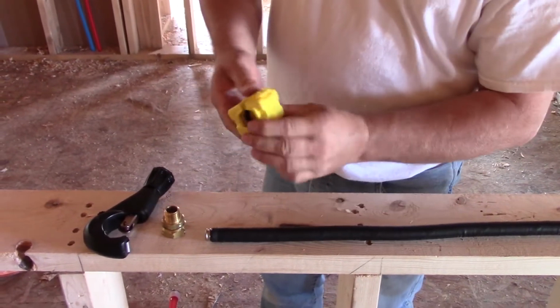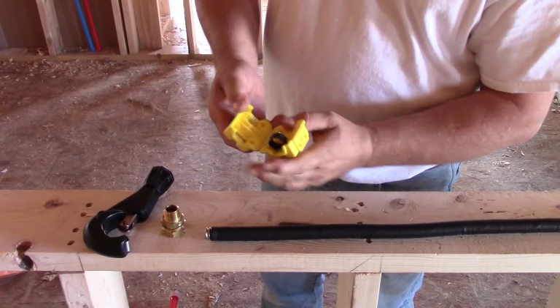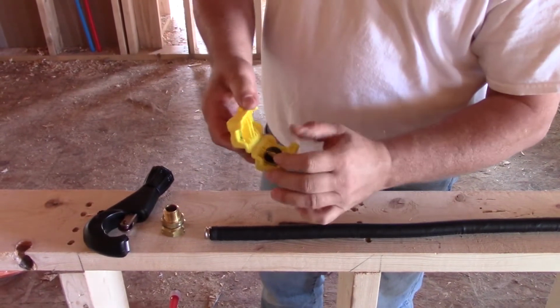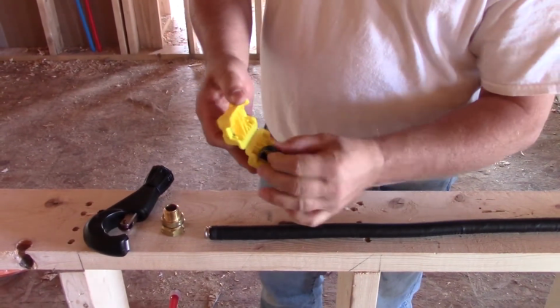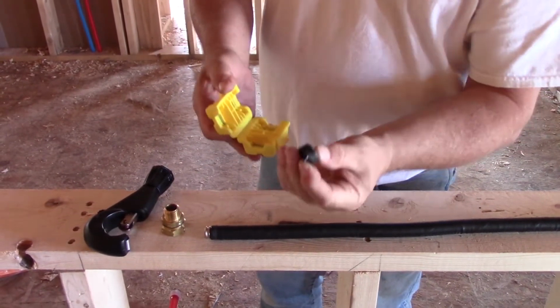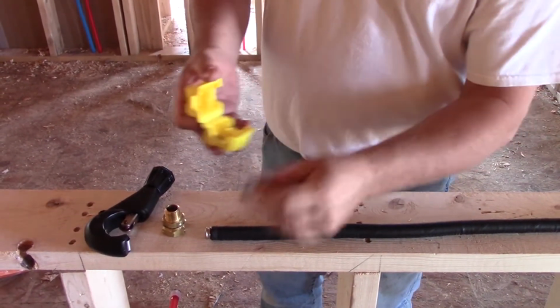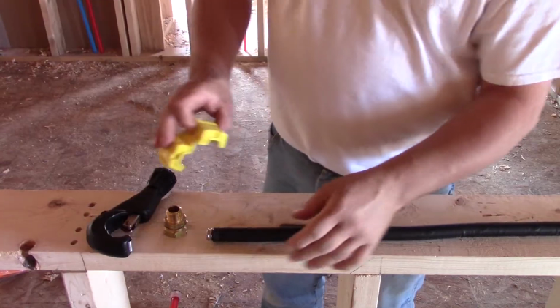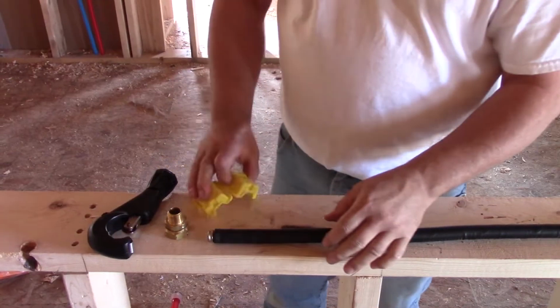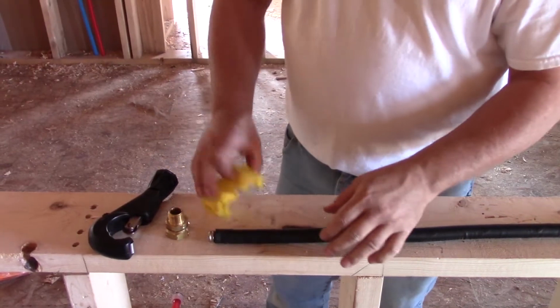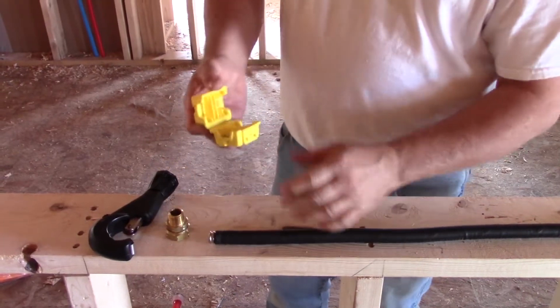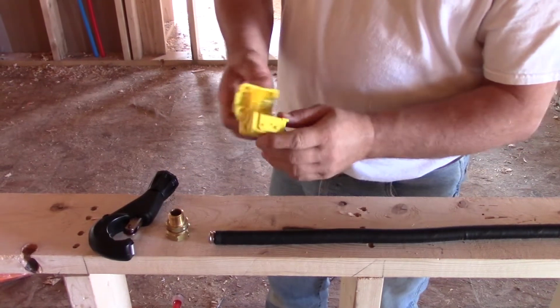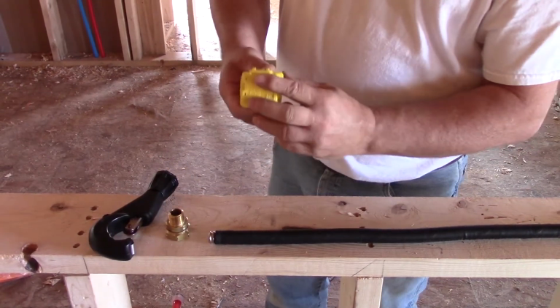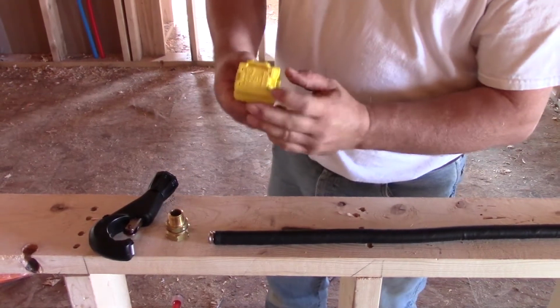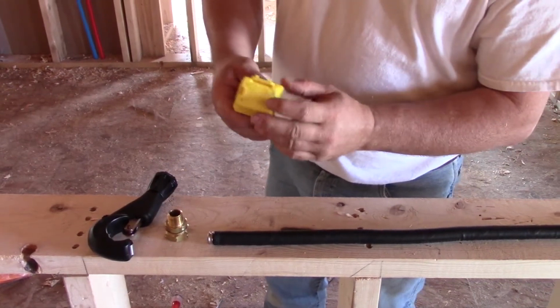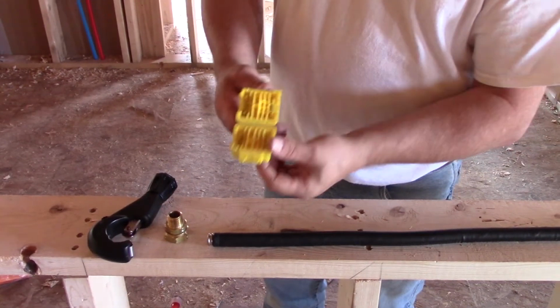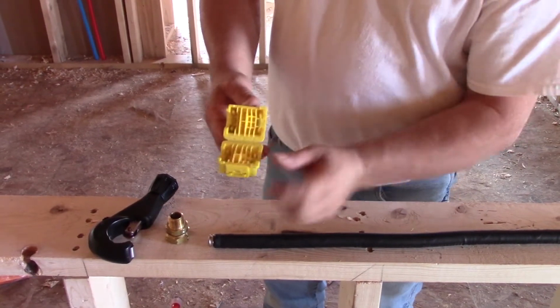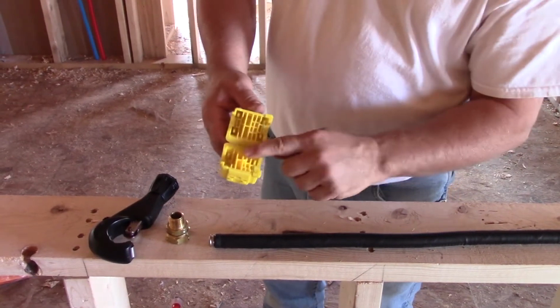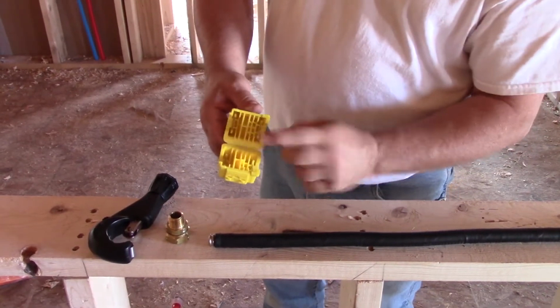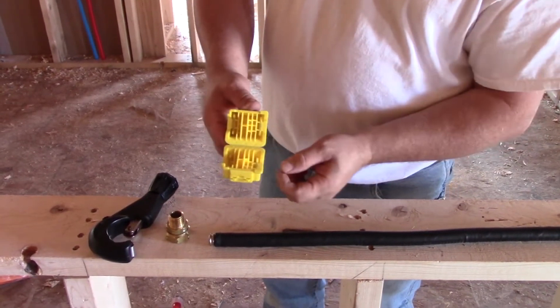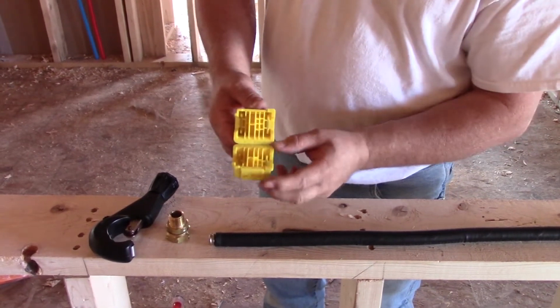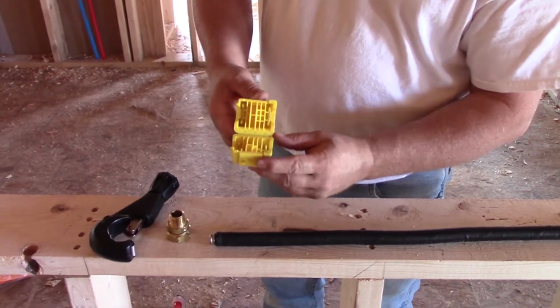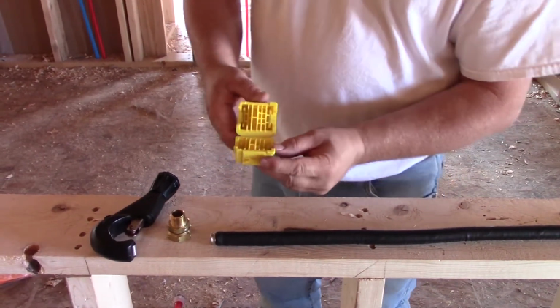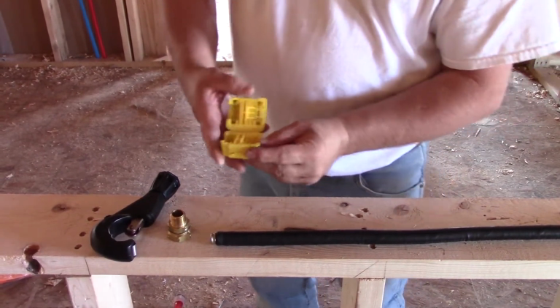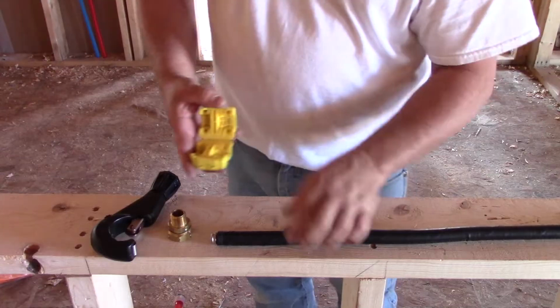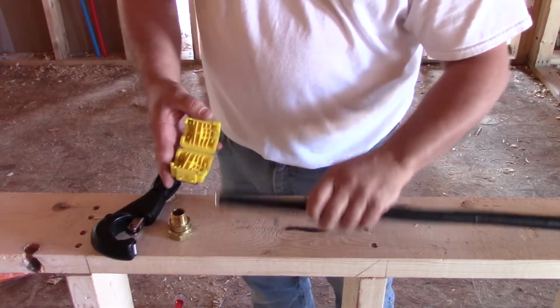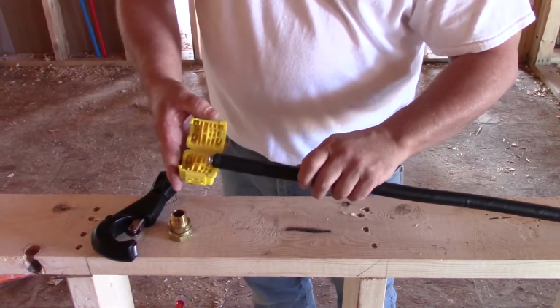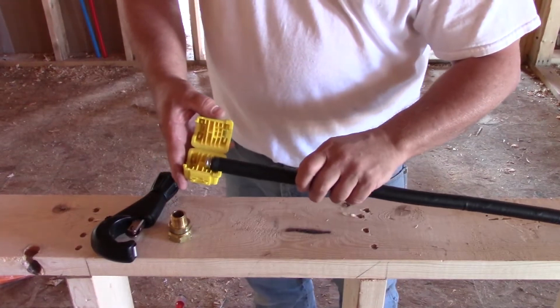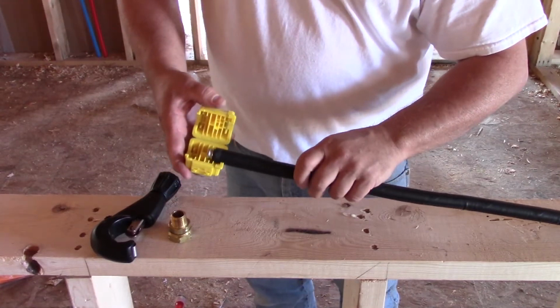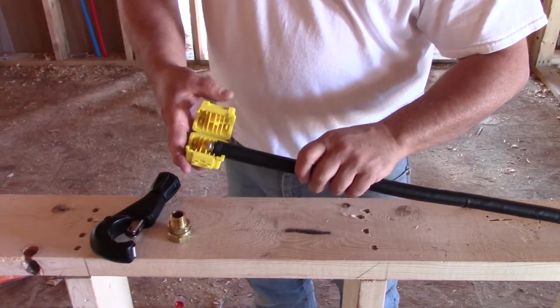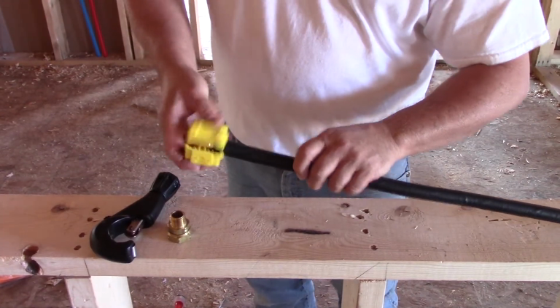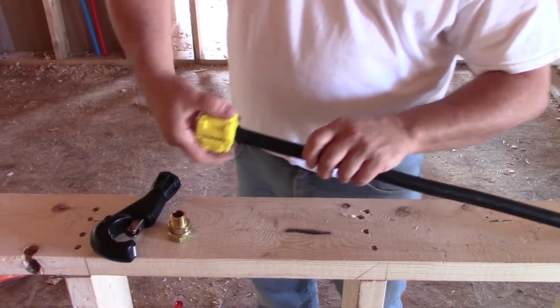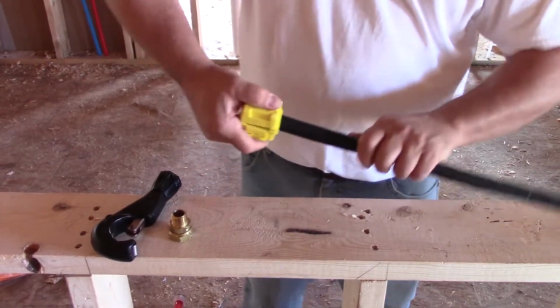We just open up the tool, take the debris, knock it out of the tool, turn it around to side two. Again, there's the dead end stop. Insert the pipe, close the tool.